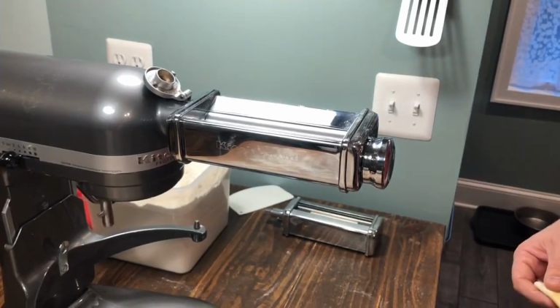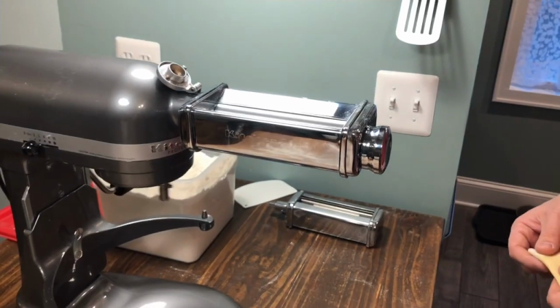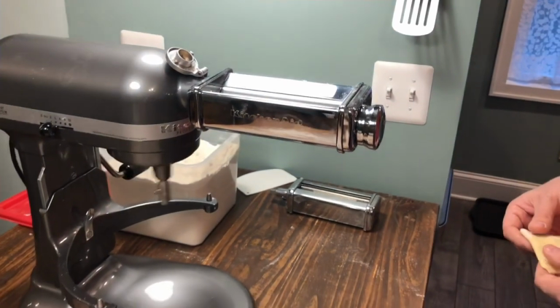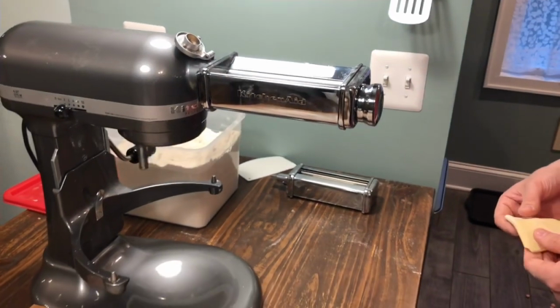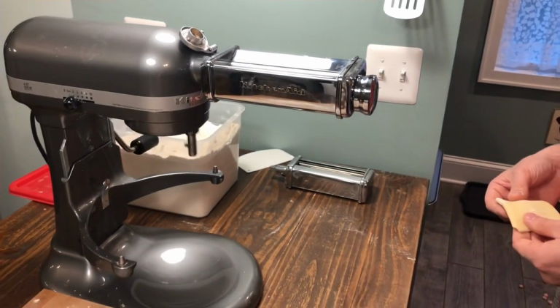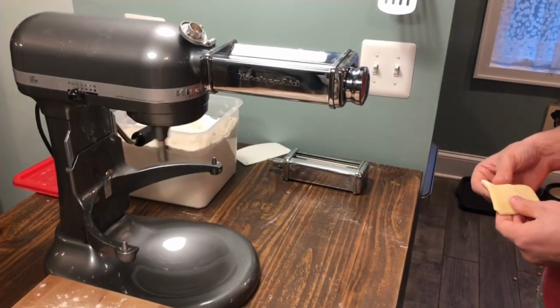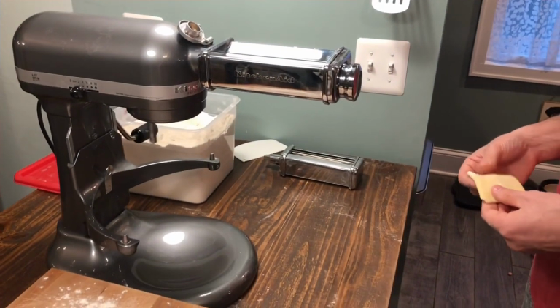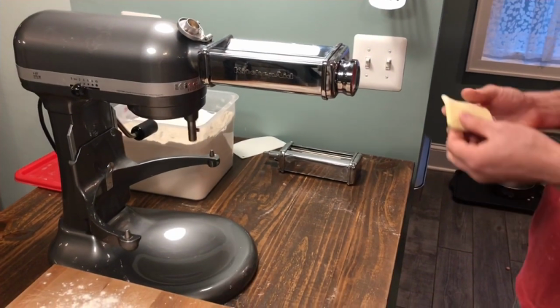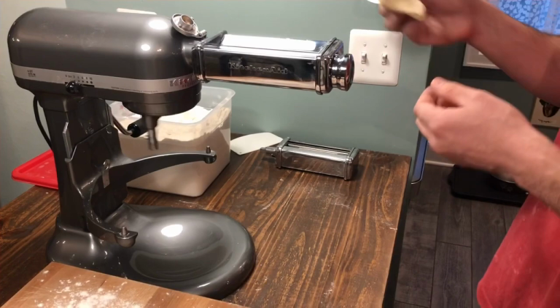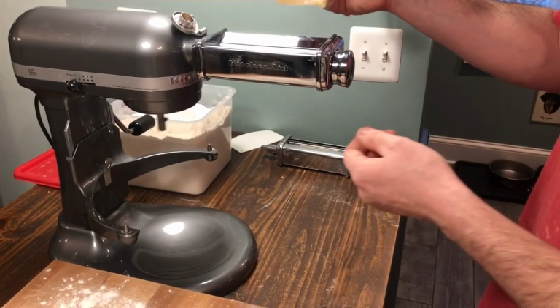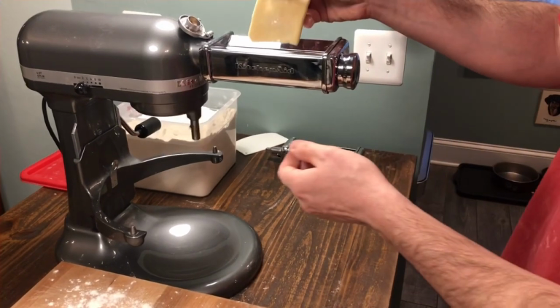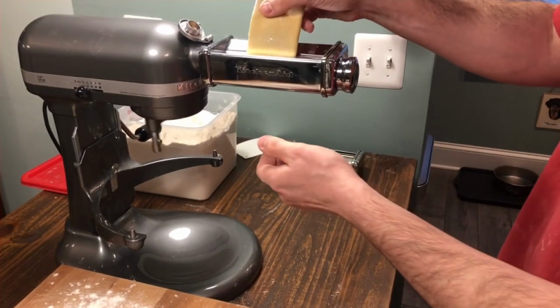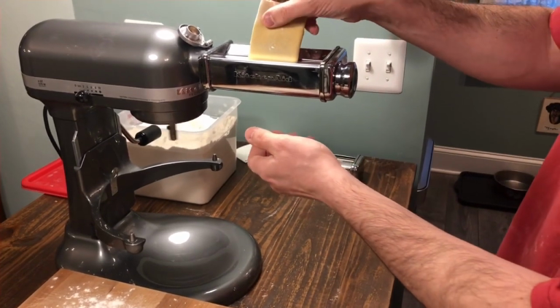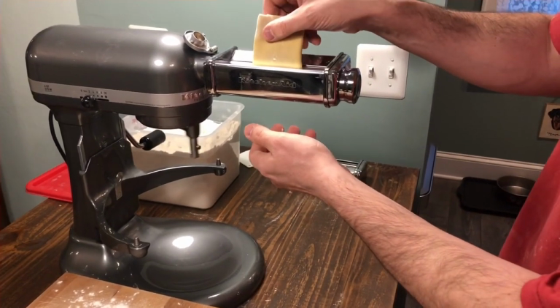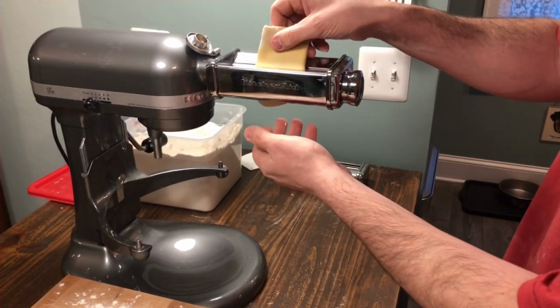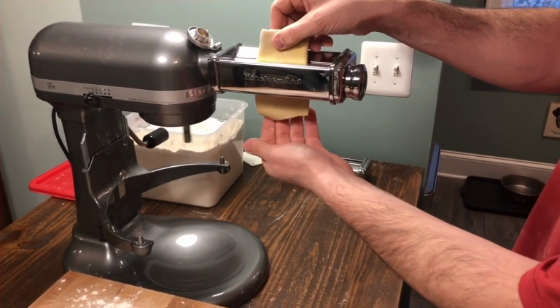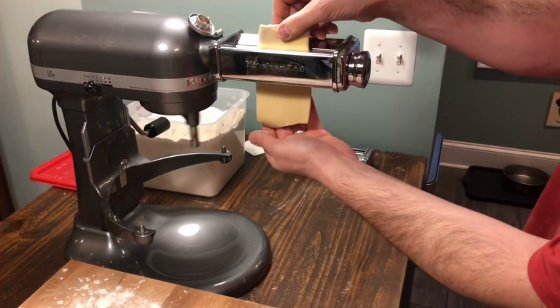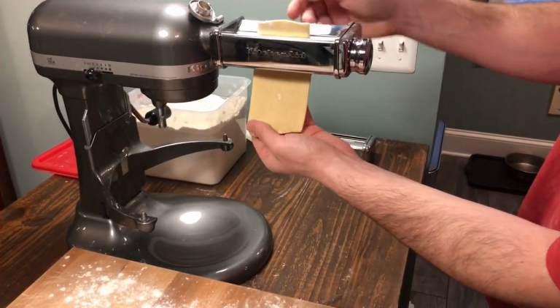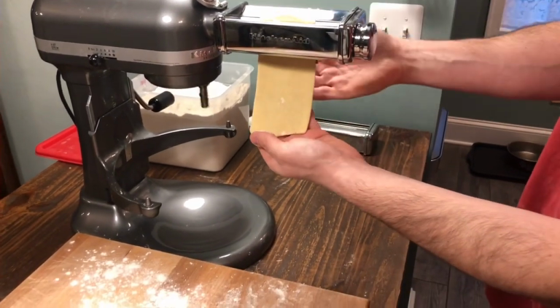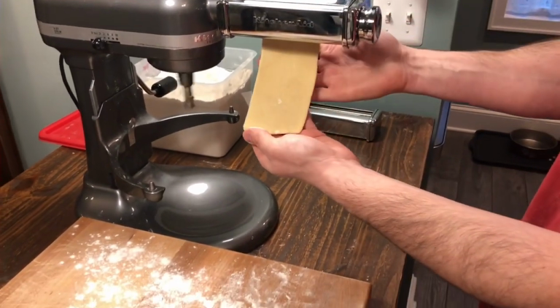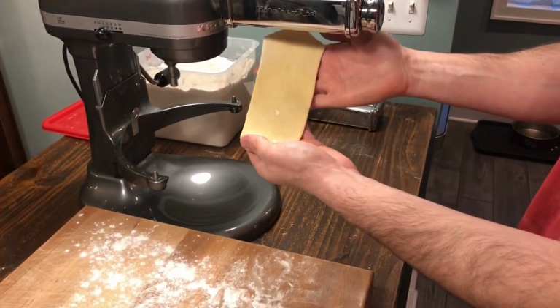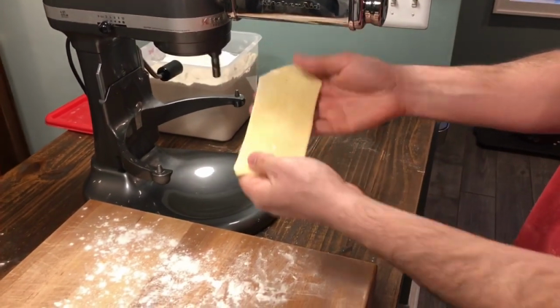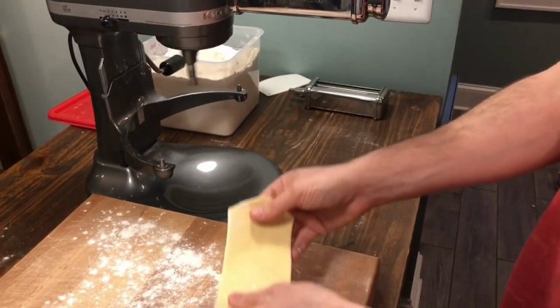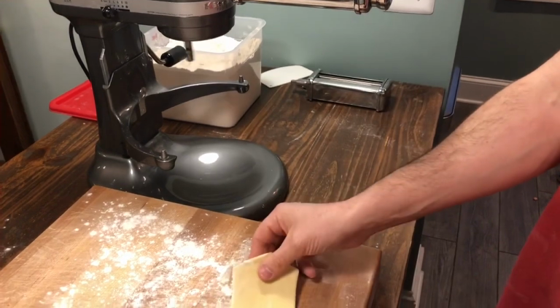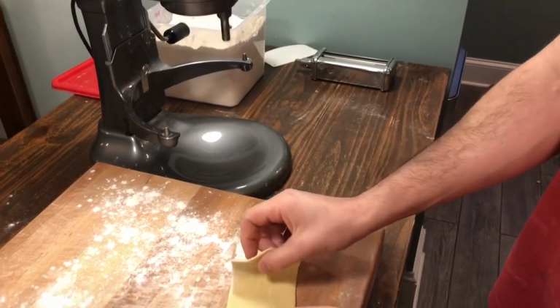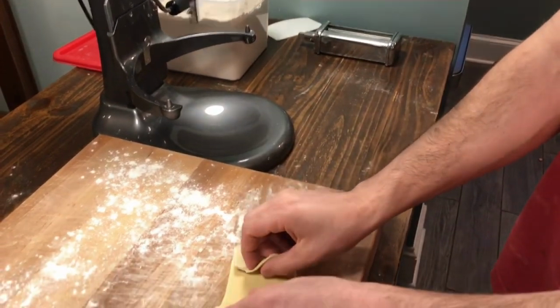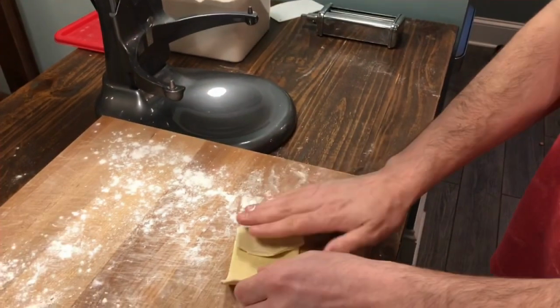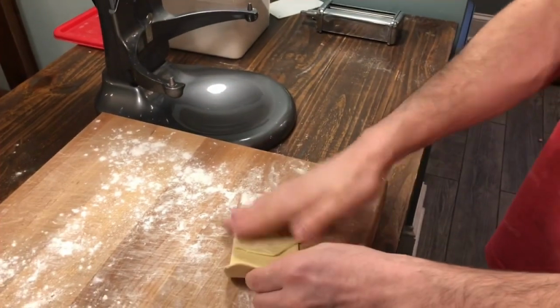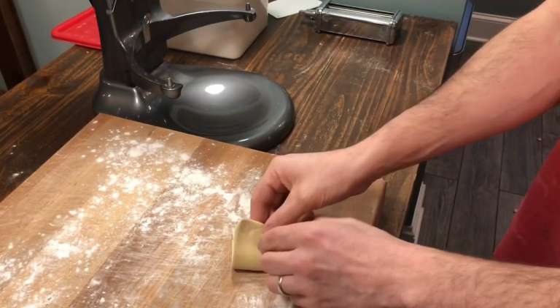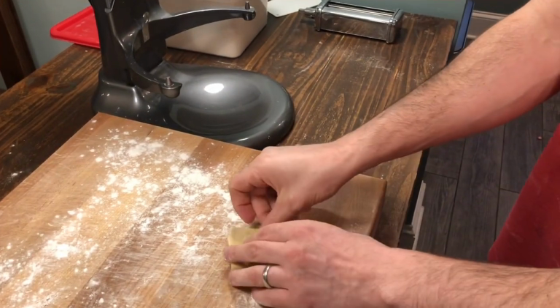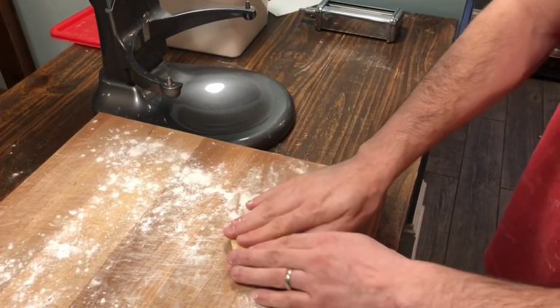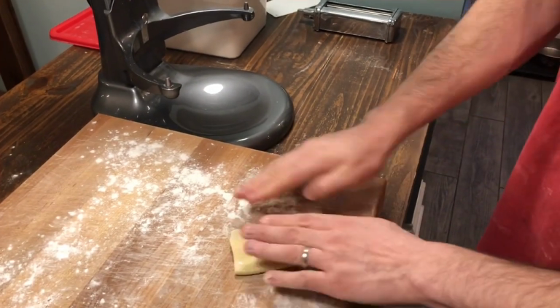Hey folks, in this video we're going to be making spaghetti carbonara. I'm going to roll out my fresh pasta dough using my KitchenAid pasta roller attachment. If you didn't see our video for fresh pasta, I'll link in the description — be sure to check that out.